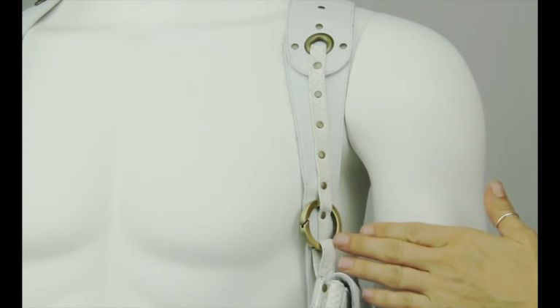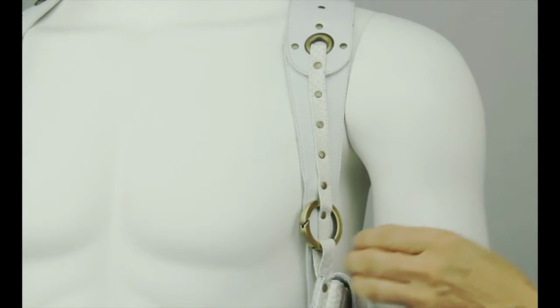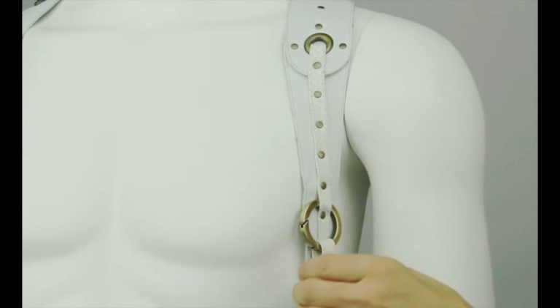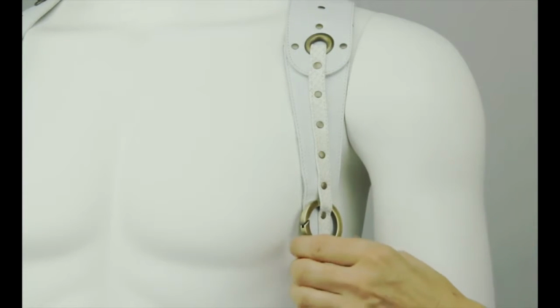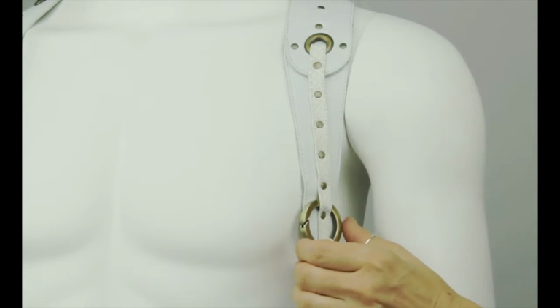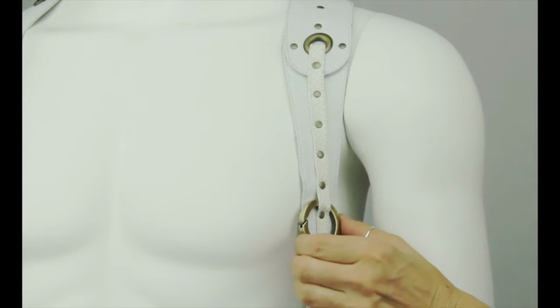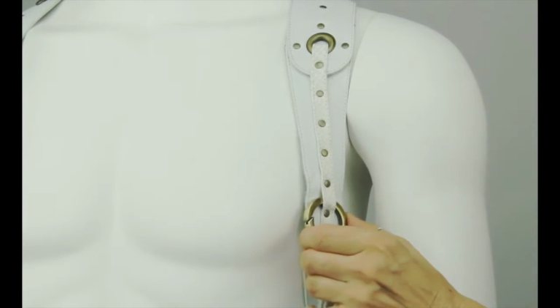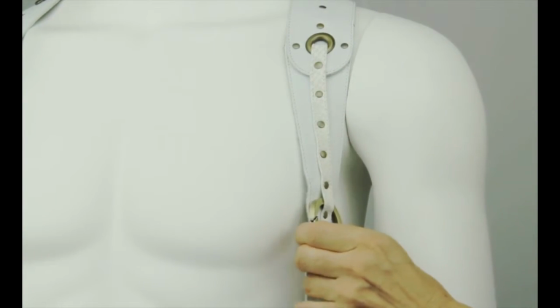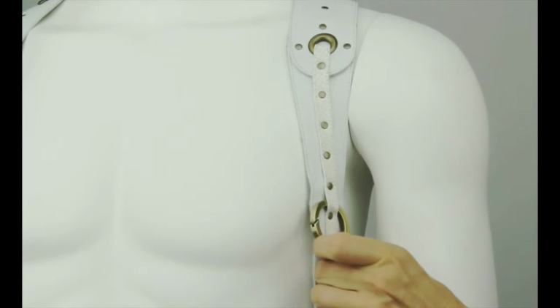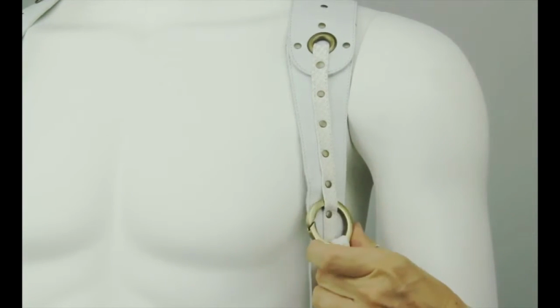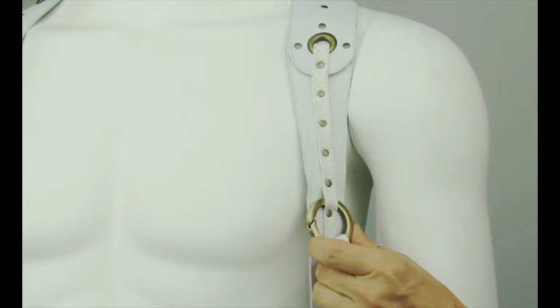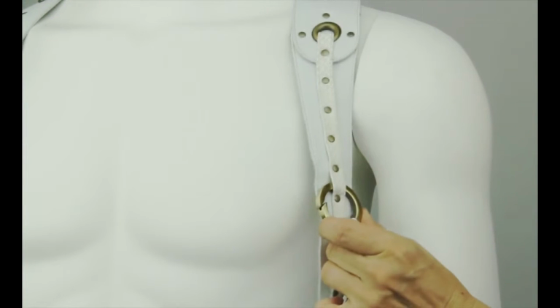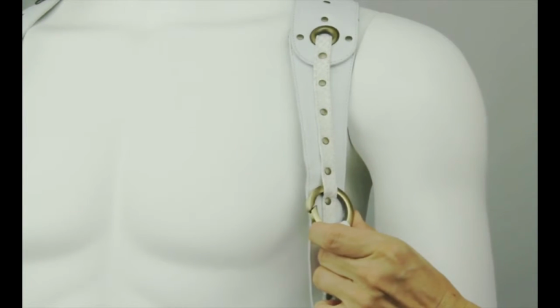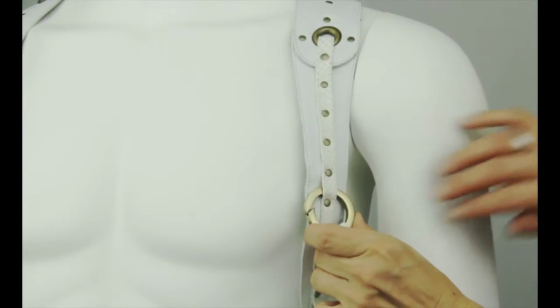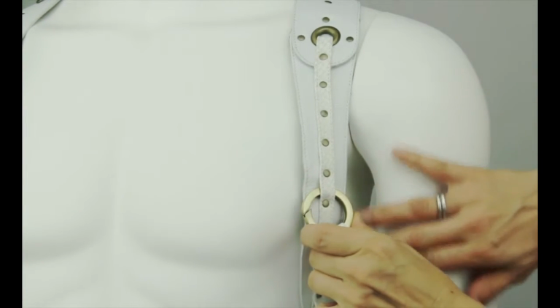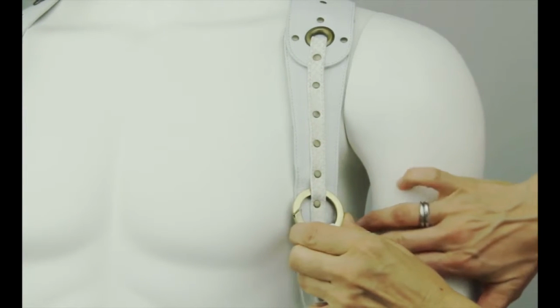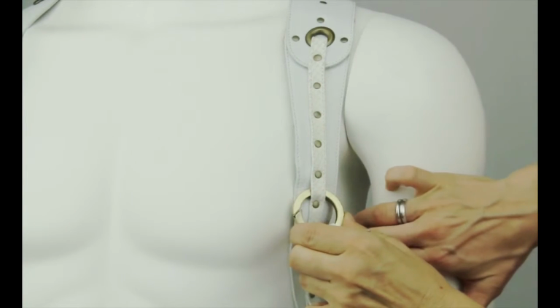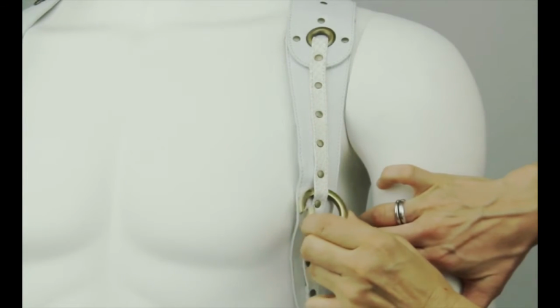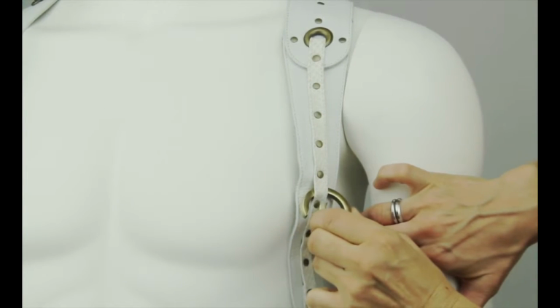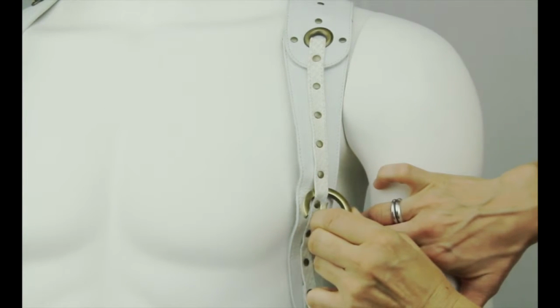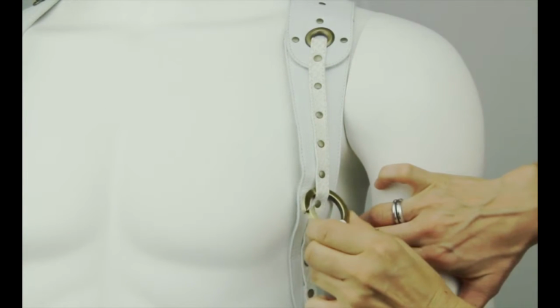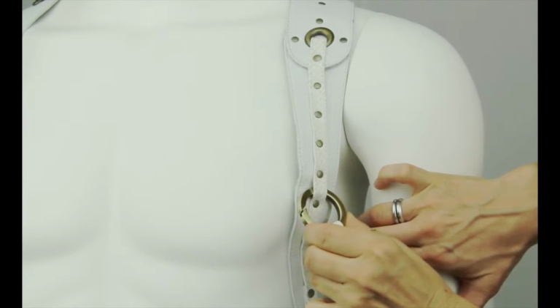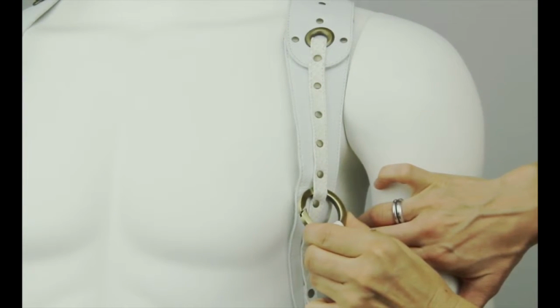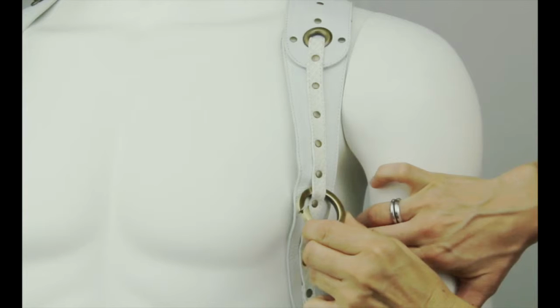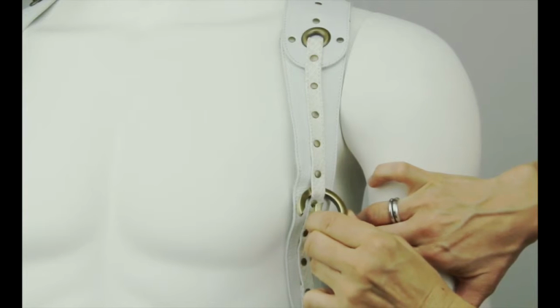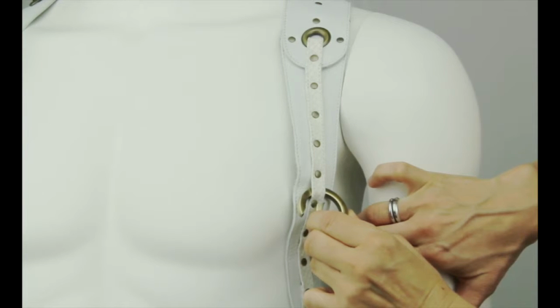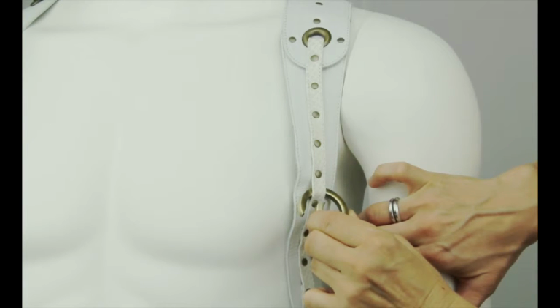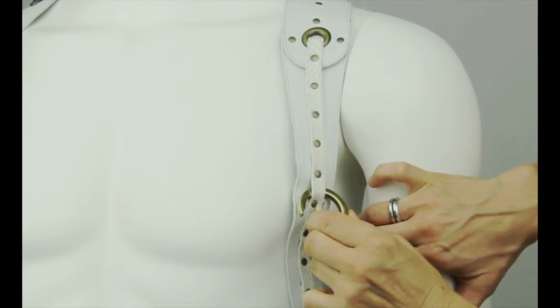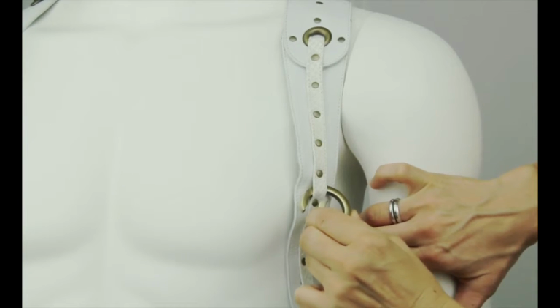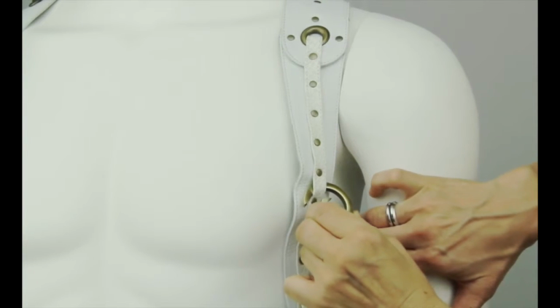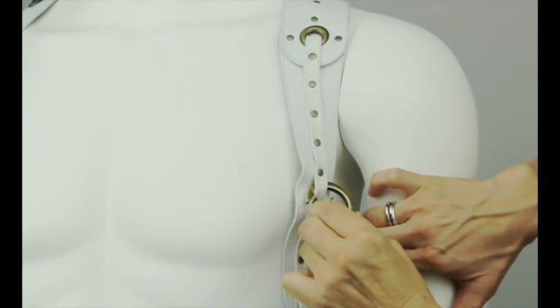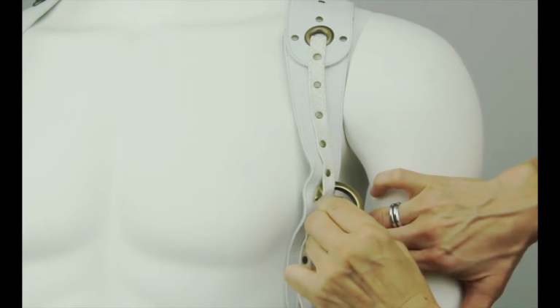Find the spring ring located on the pocket loops. Press on the levered segment of the ring, remove from the current position, then simply reattach the ring between any two rivets along the vertical bullet strap.